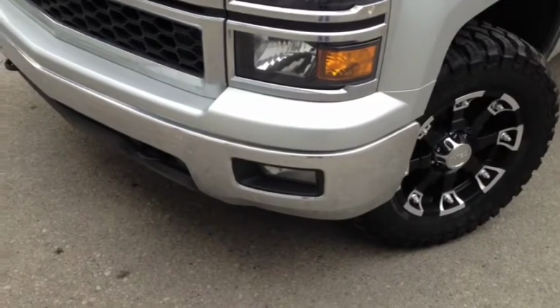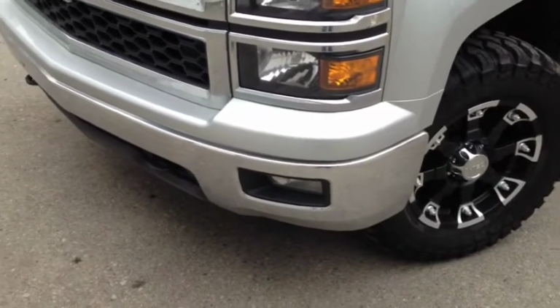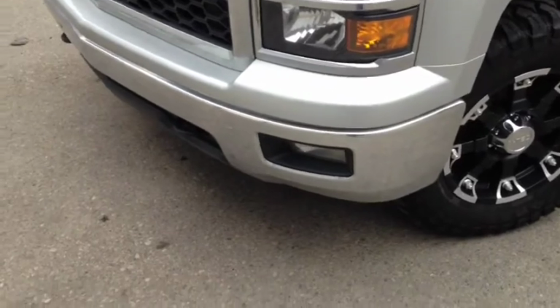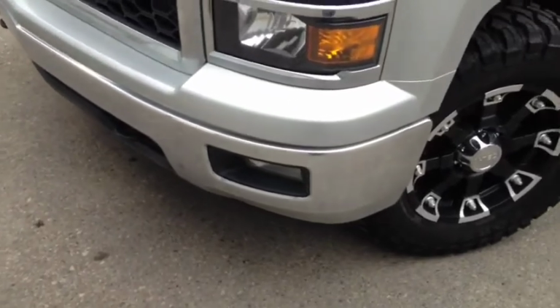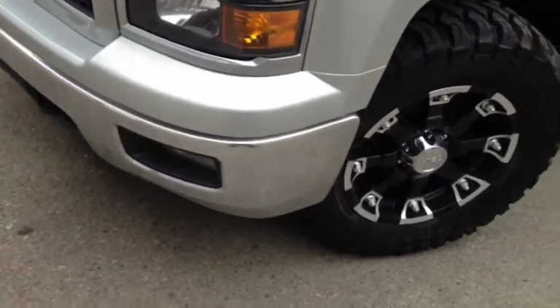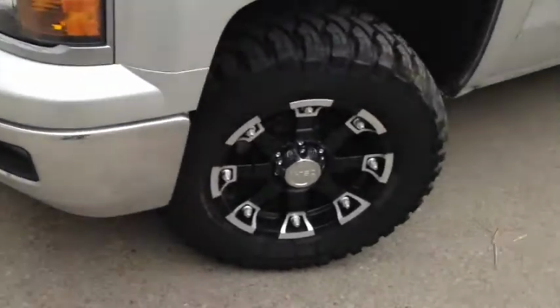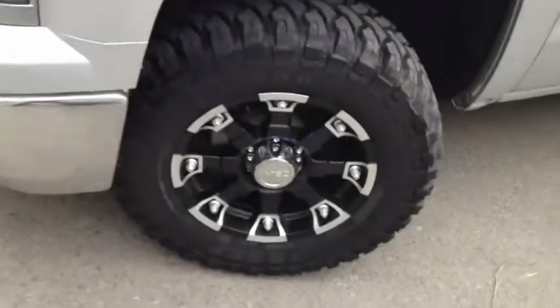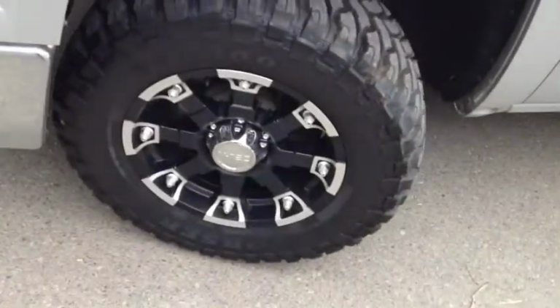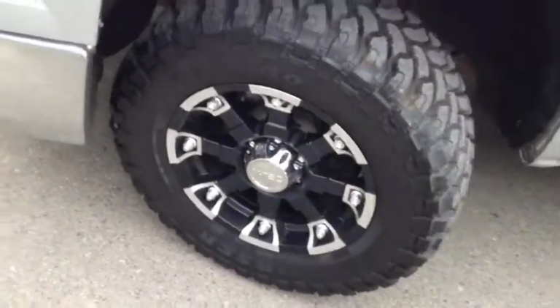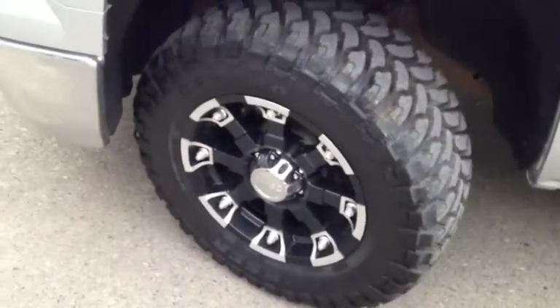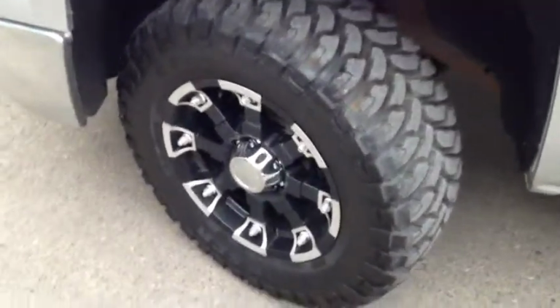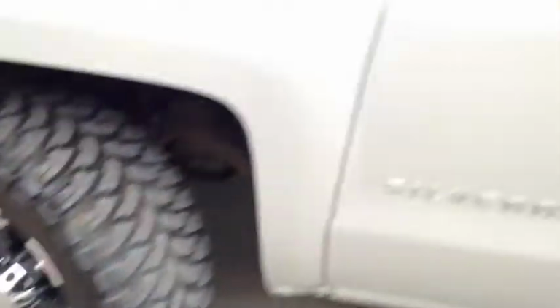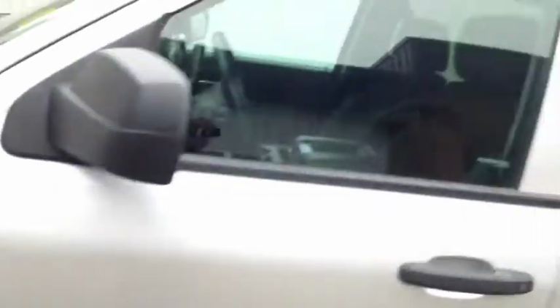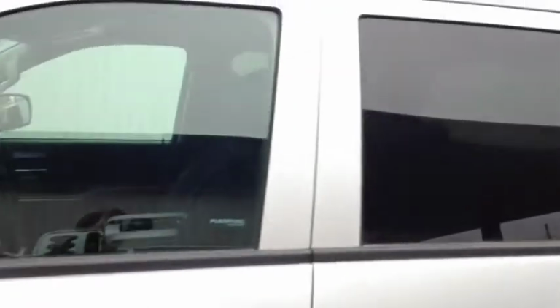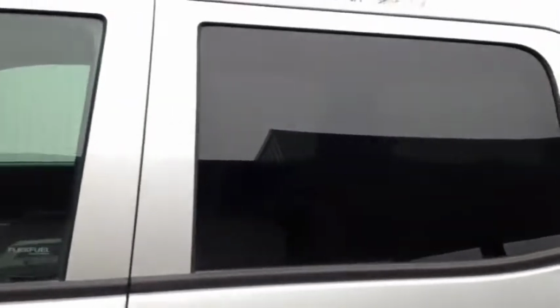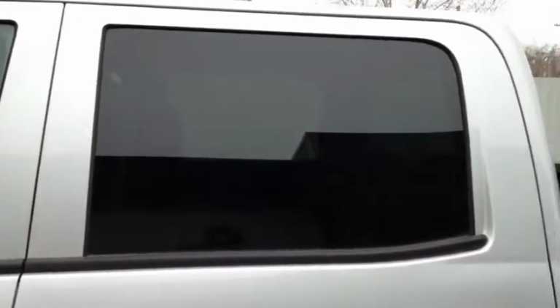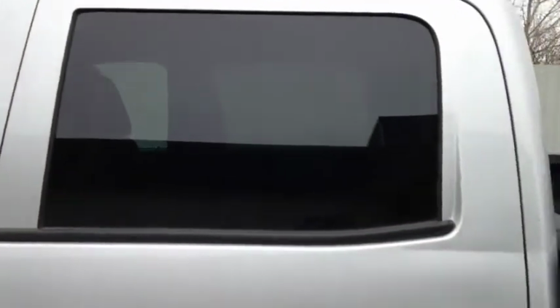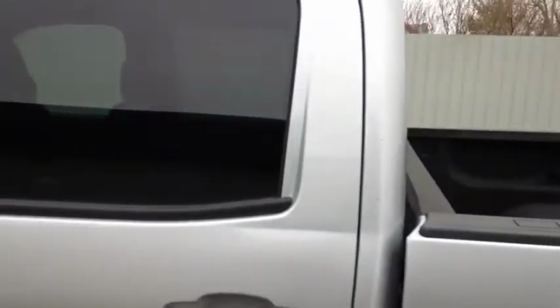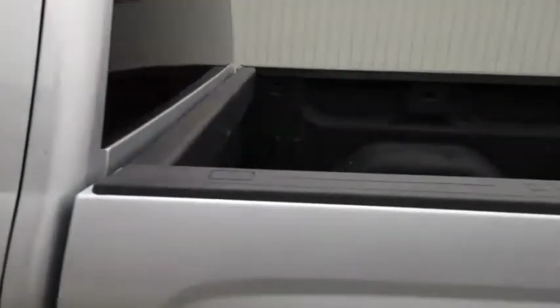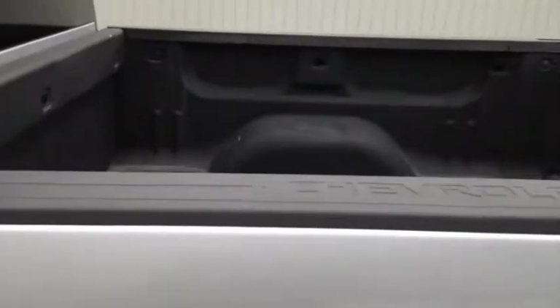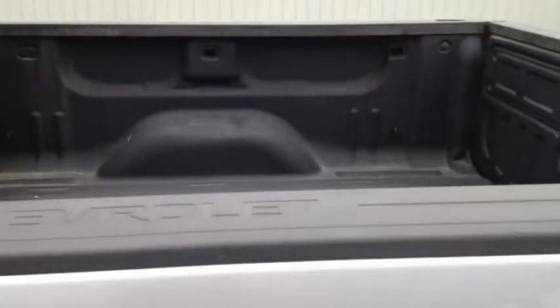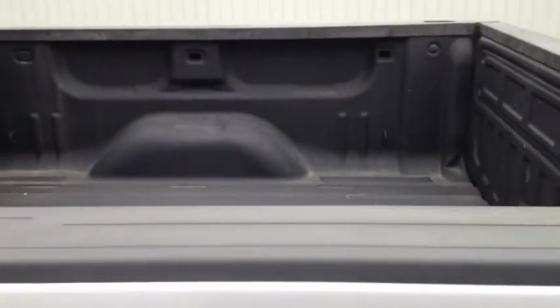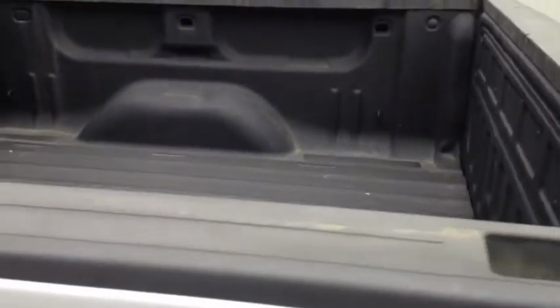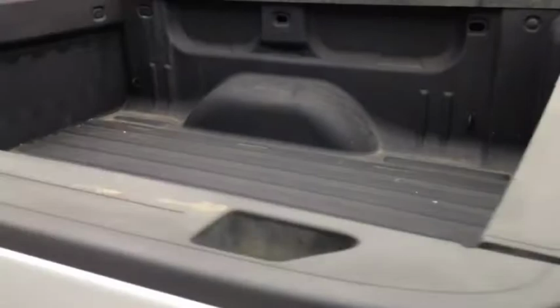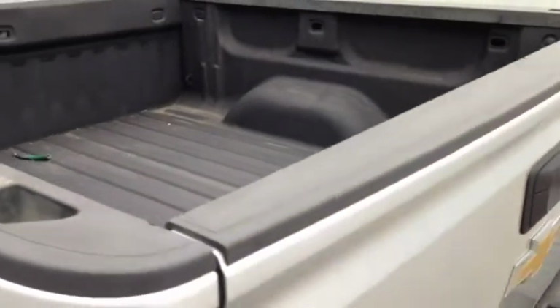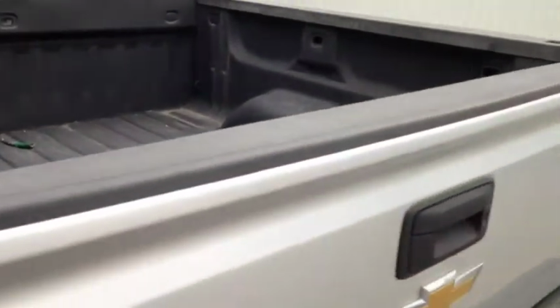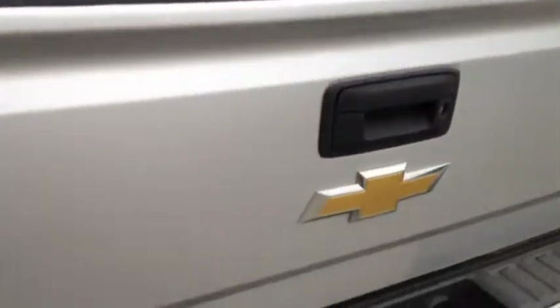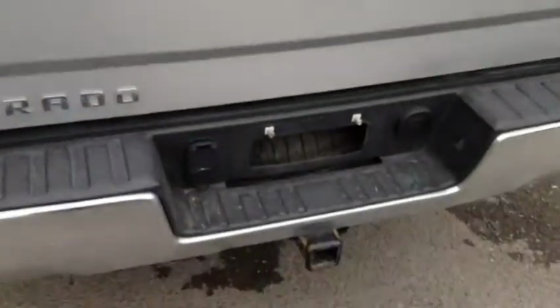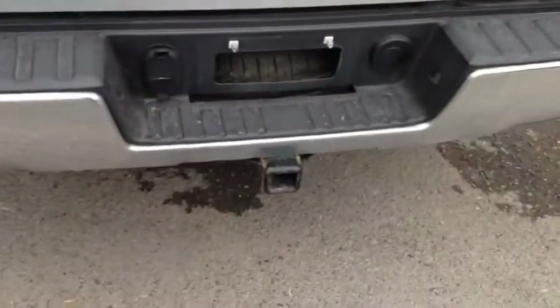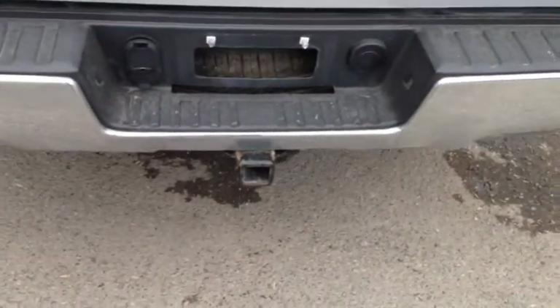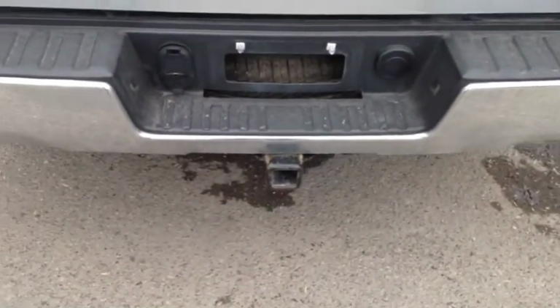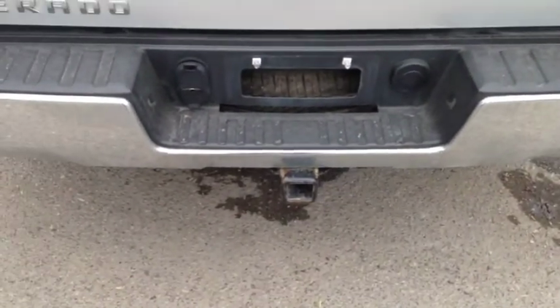Exterior features of this vehicle include fog lights, aftermarket tires and aftermarket rims — these are 18 inch — rear tinted windows, bed spray box liner, and trailer tow package.